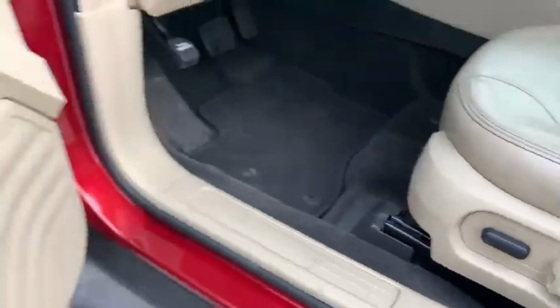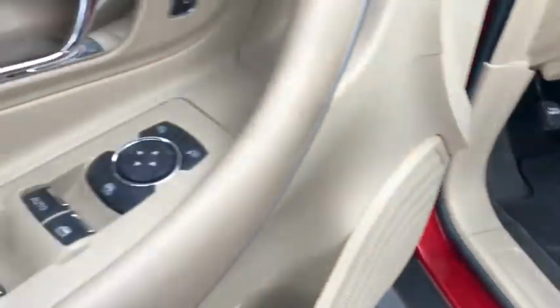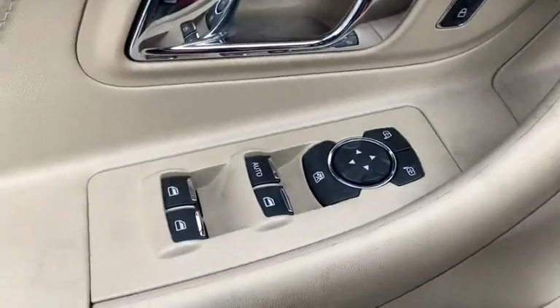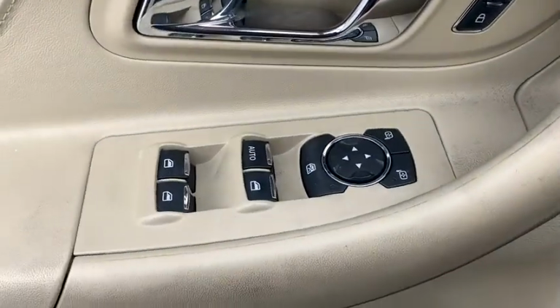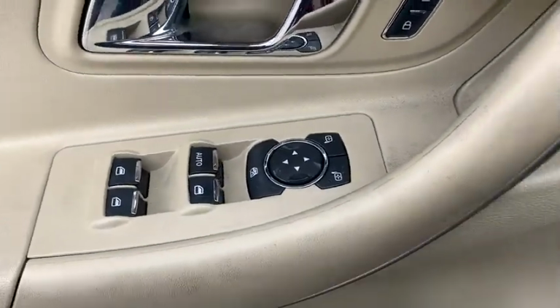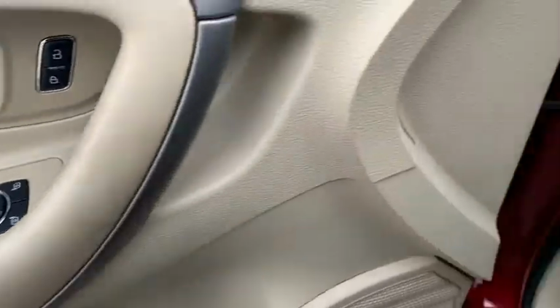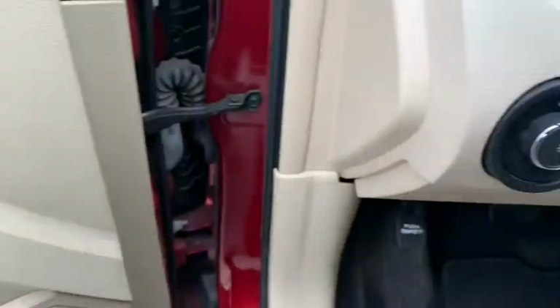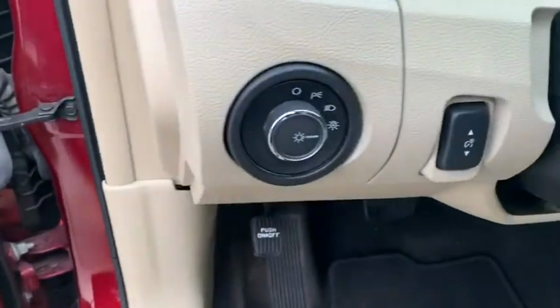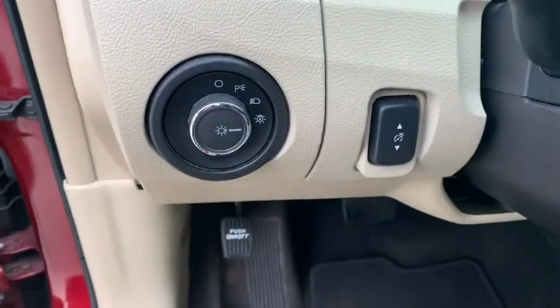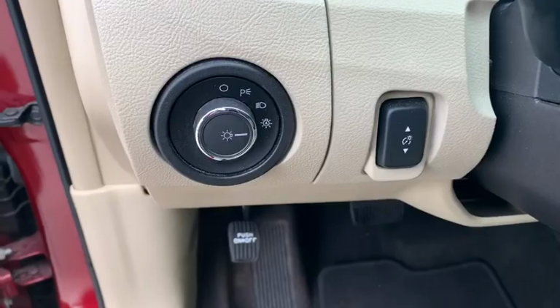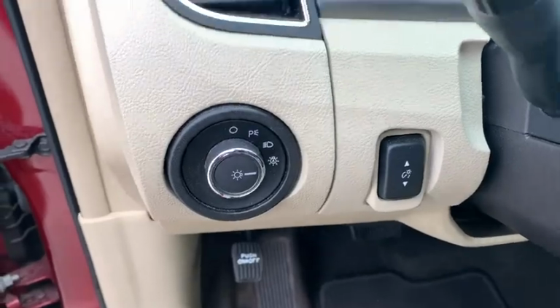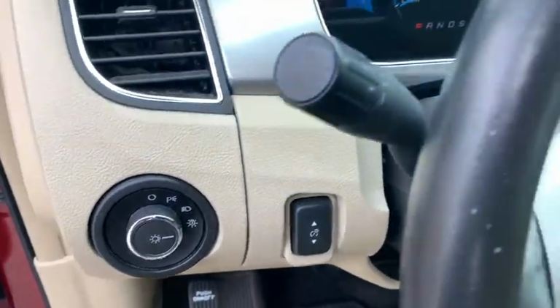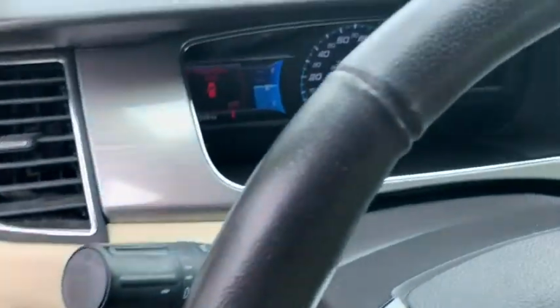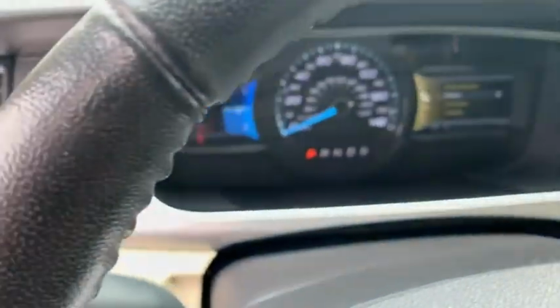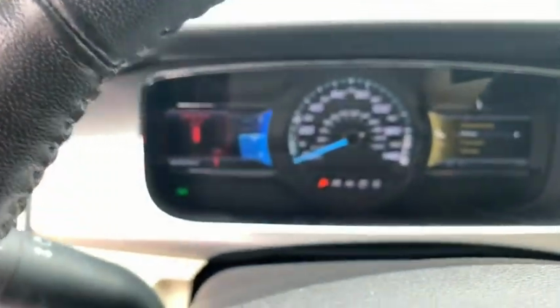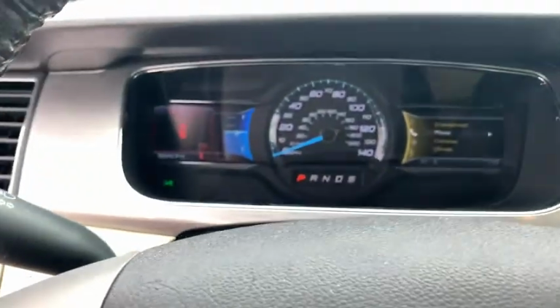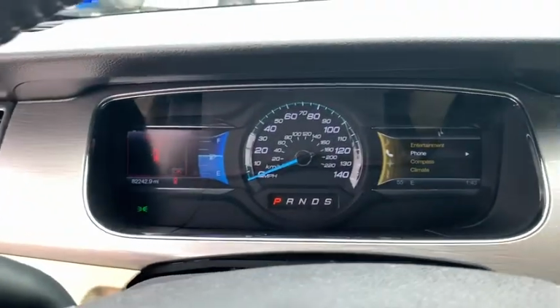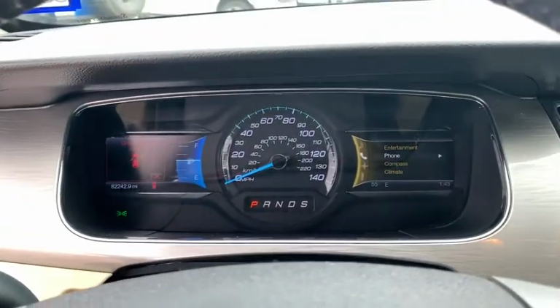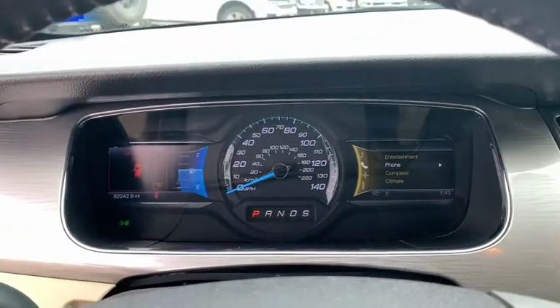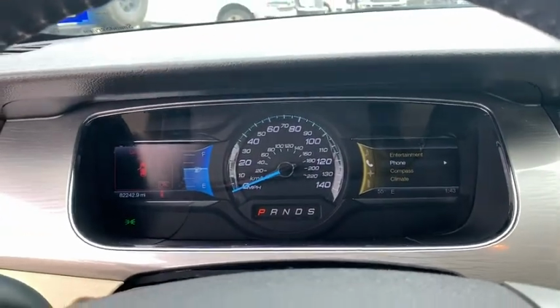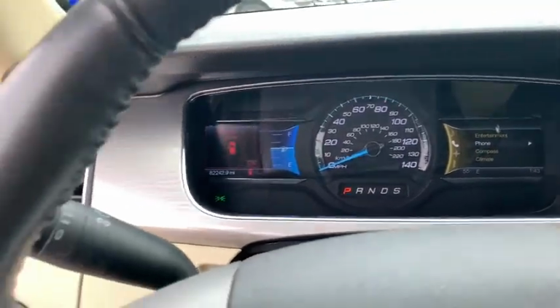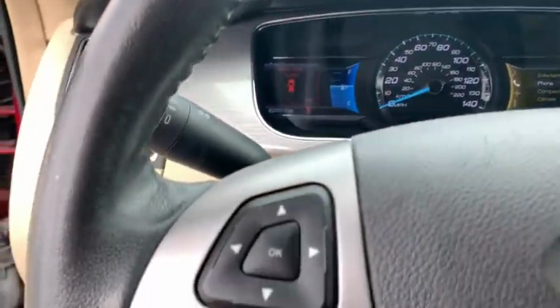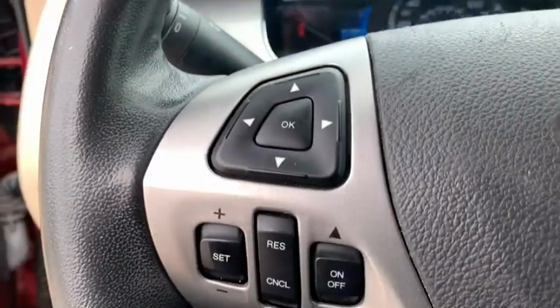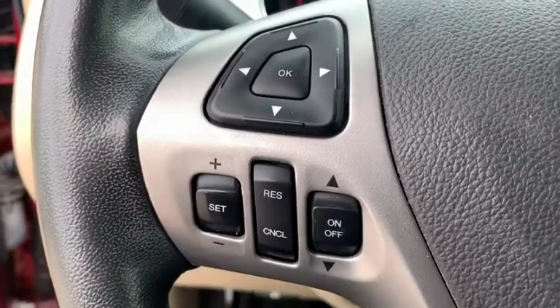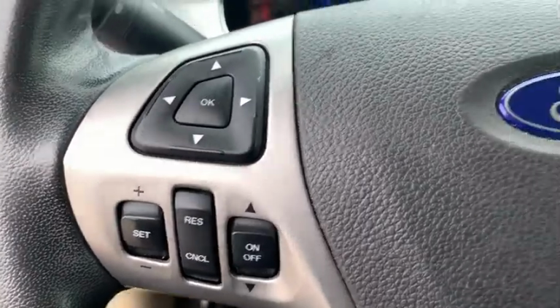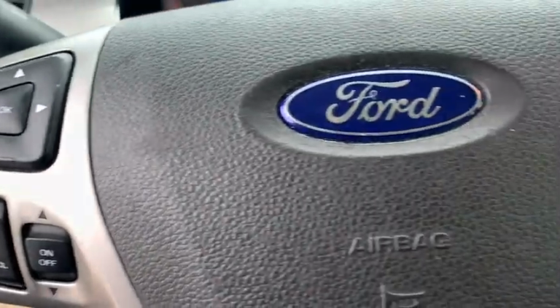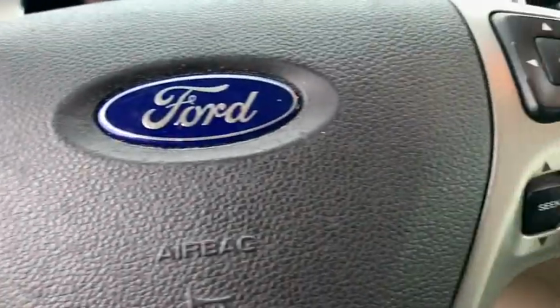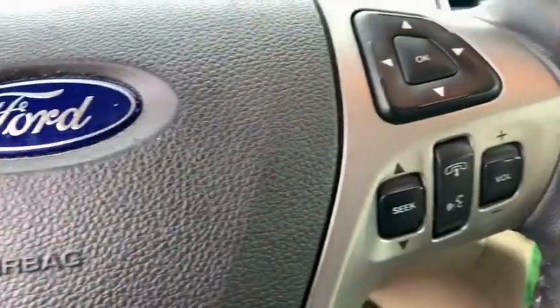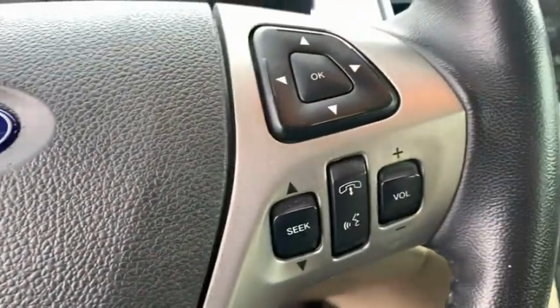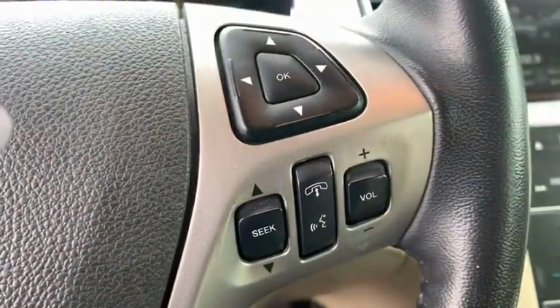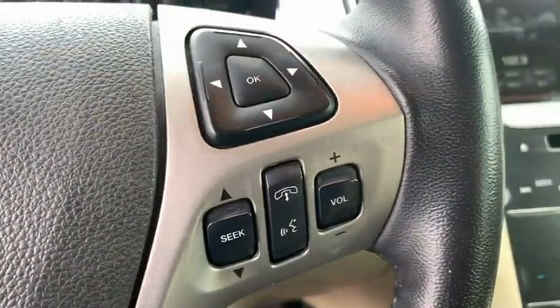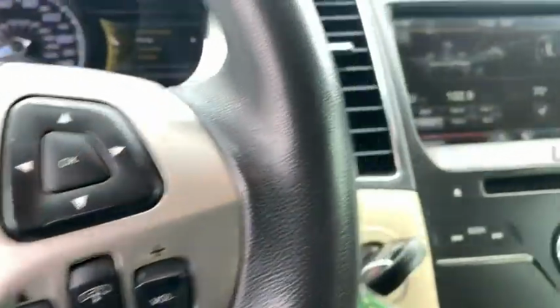Keyless entry, remote engine start, power passenger seat, leather wrapped steering wheel, adjustable steering wheel, driver lumbar, power steering, cruise control, four-wheel disc brakes, aluminum wheels.